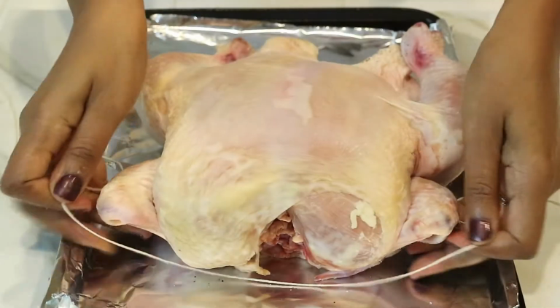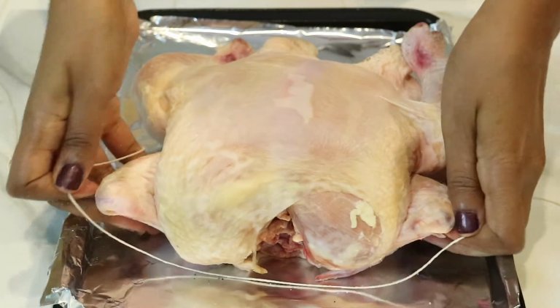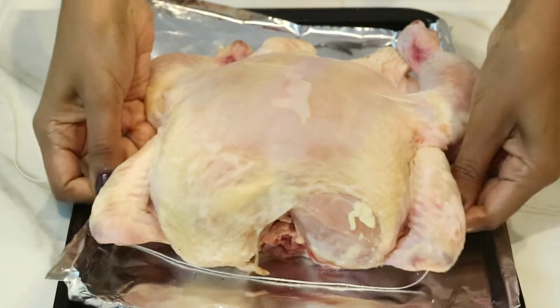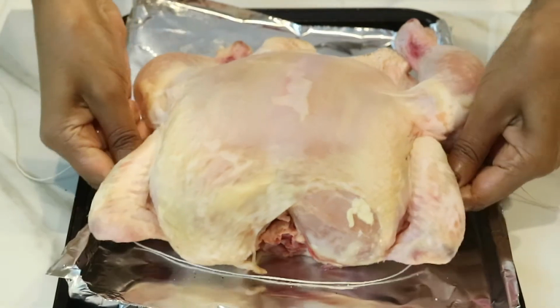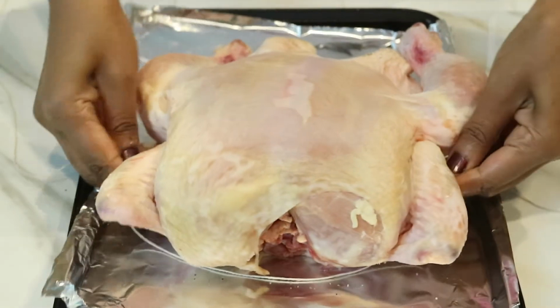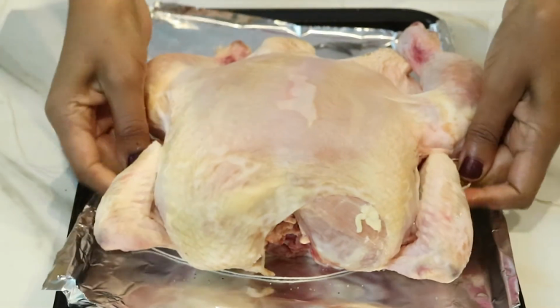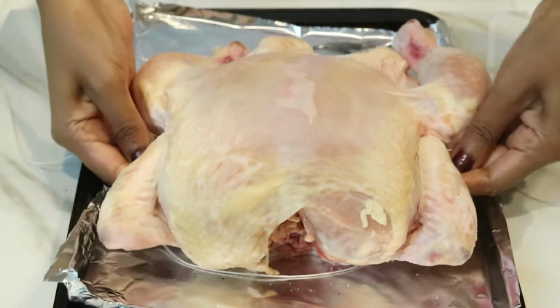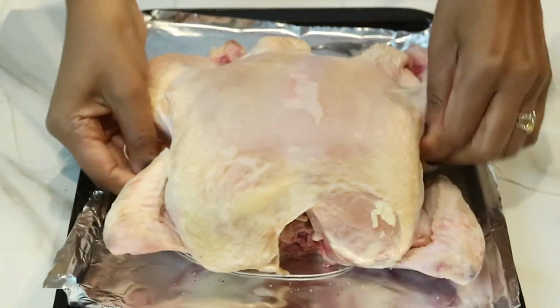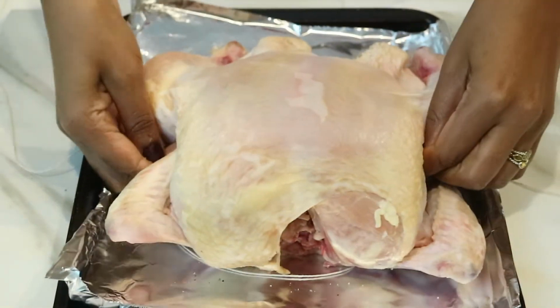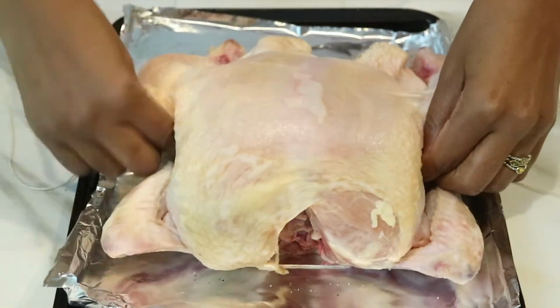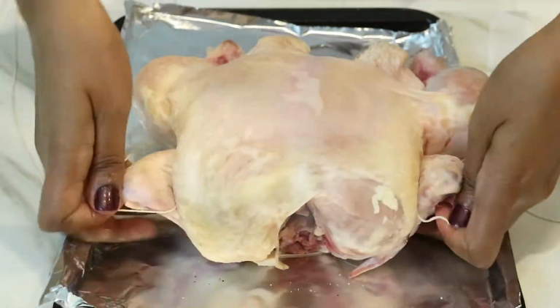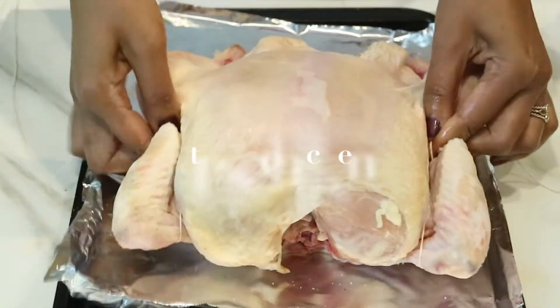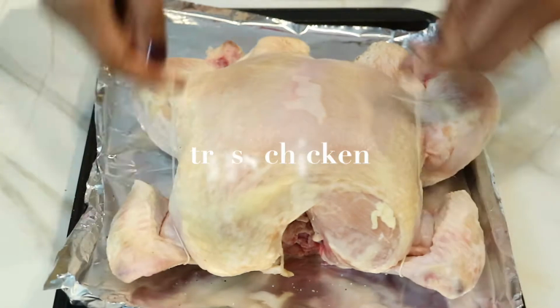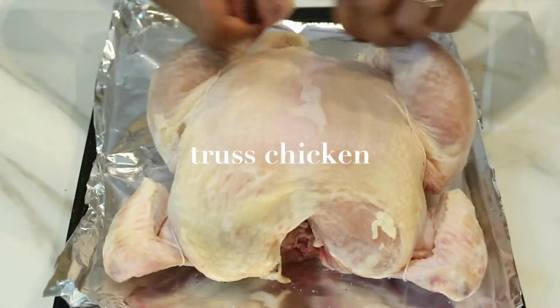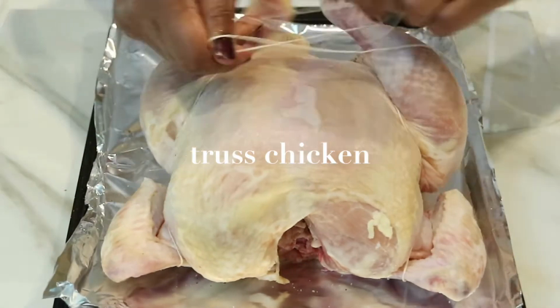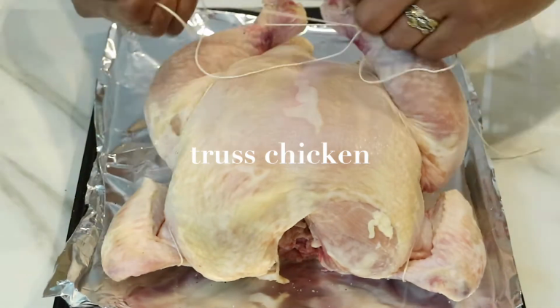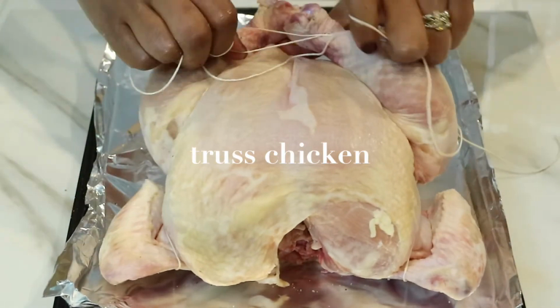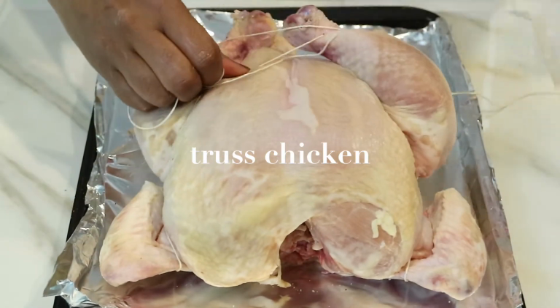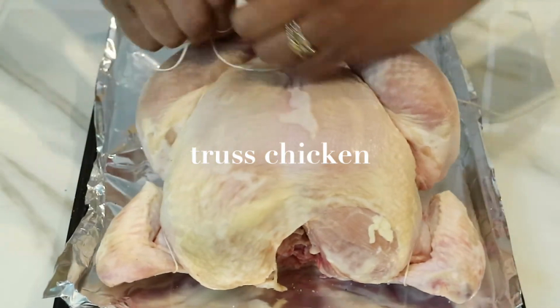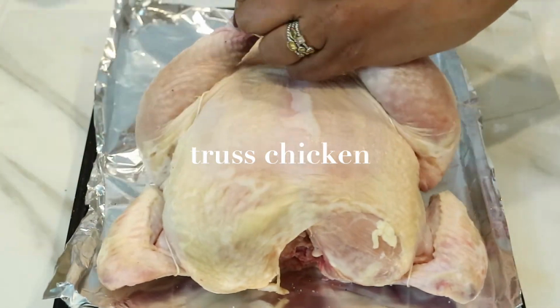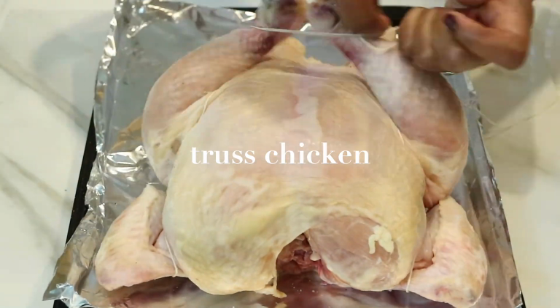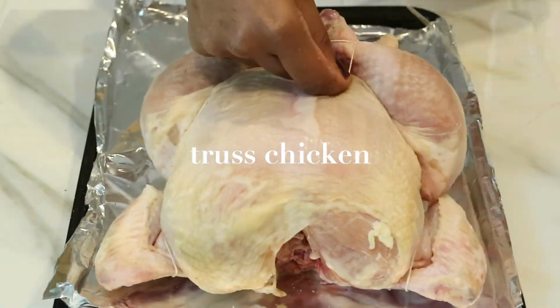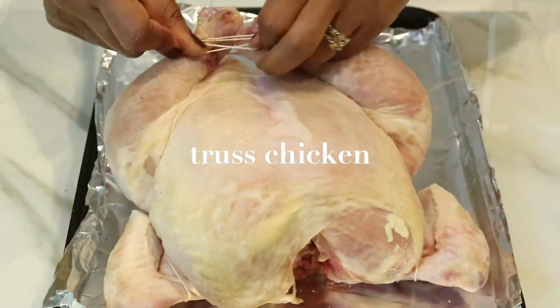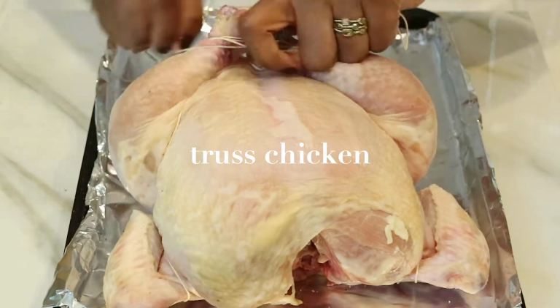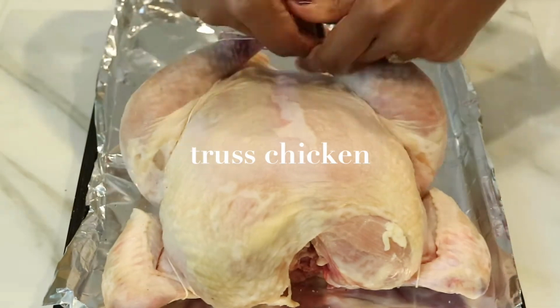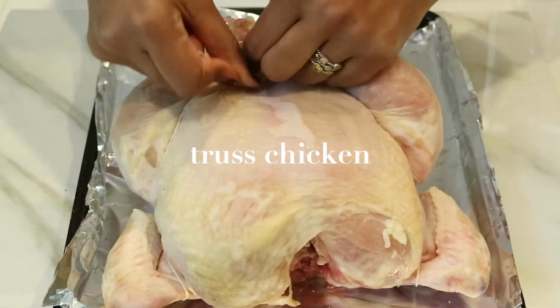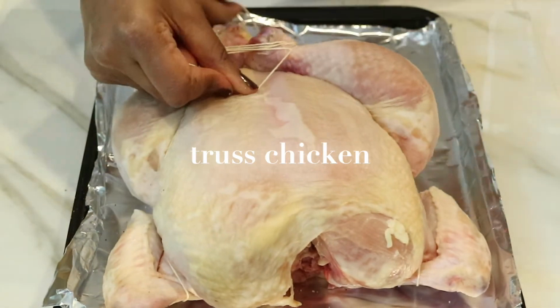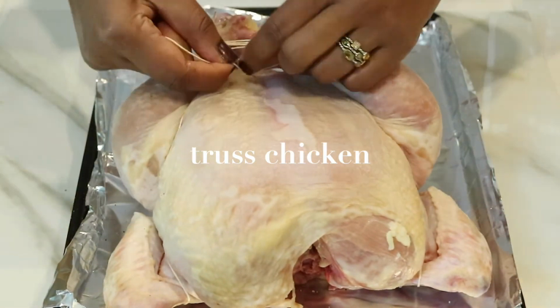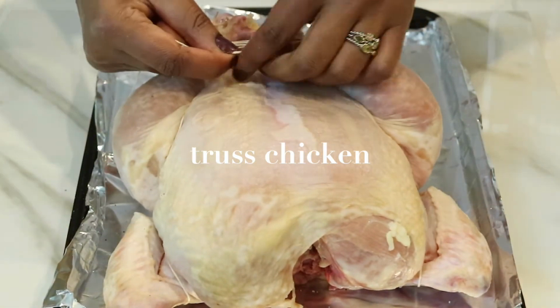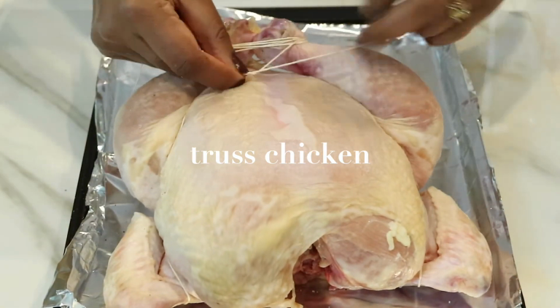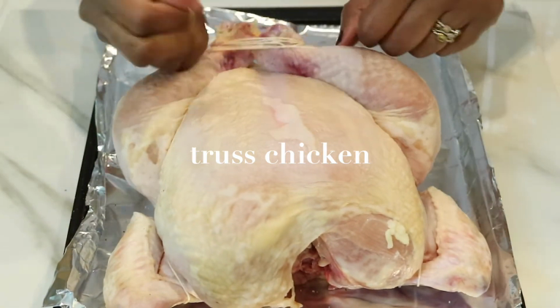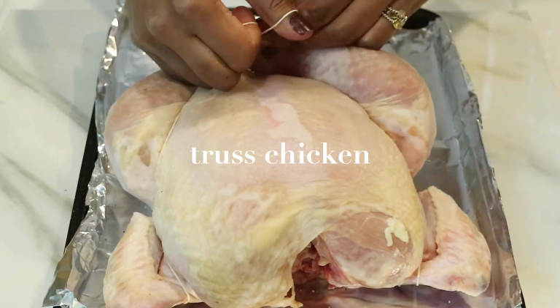To bake the perfect chicken, this is something you really have to do — you have to tie it up, or what's called trussing a chicken. You just want to tie up the legs and the wings together so that when you bake it, they're not flailing around and the chicken stays whole so that it can bake evenly.